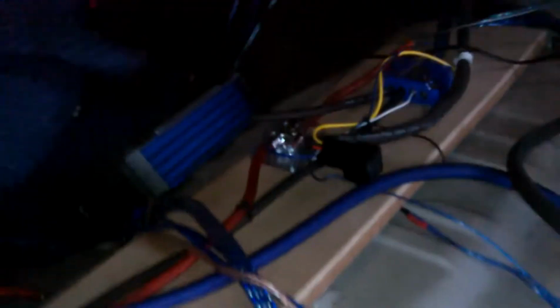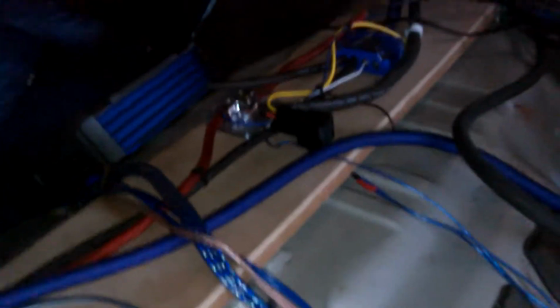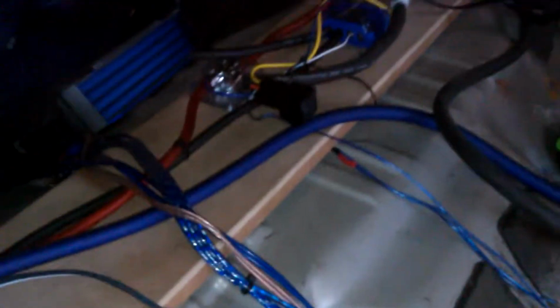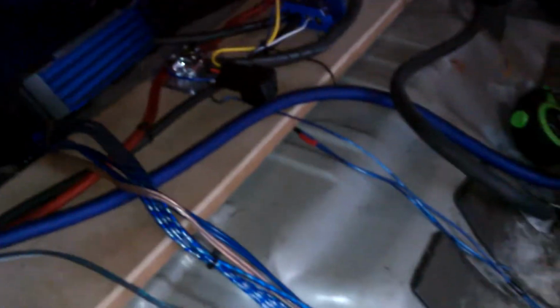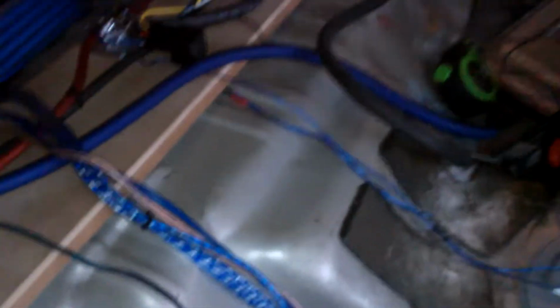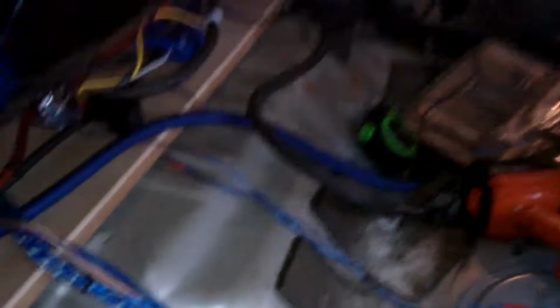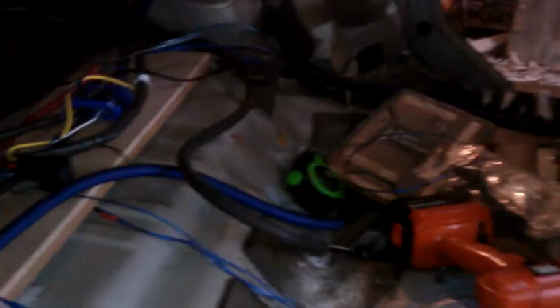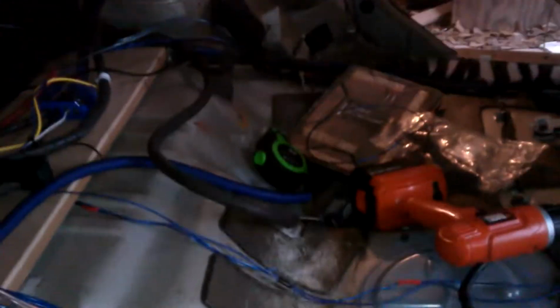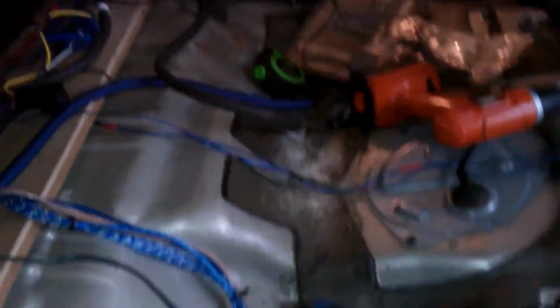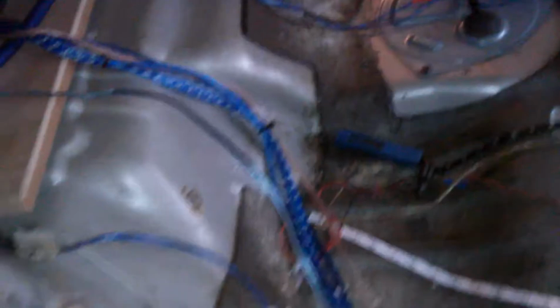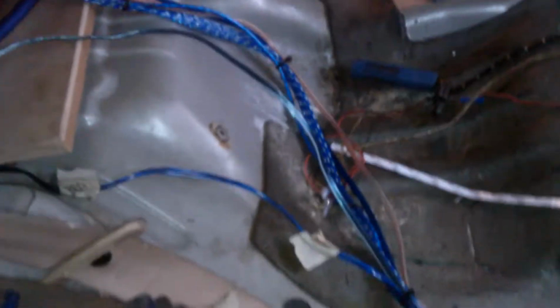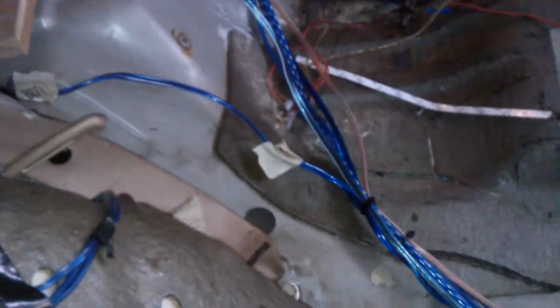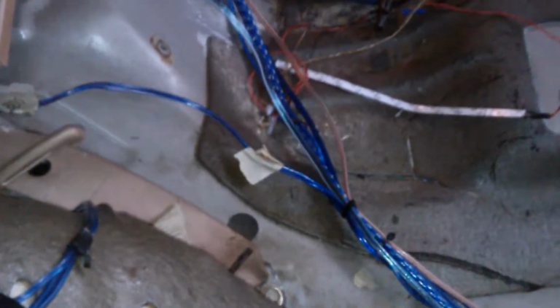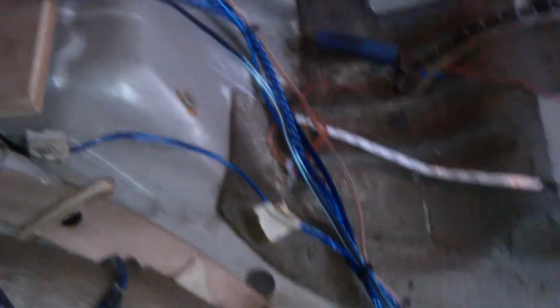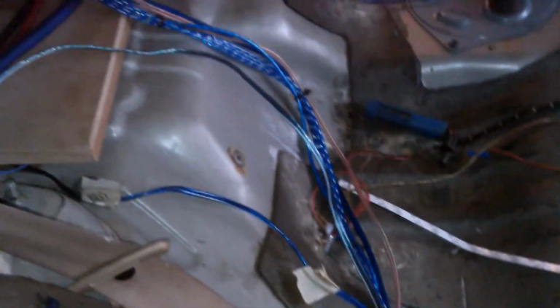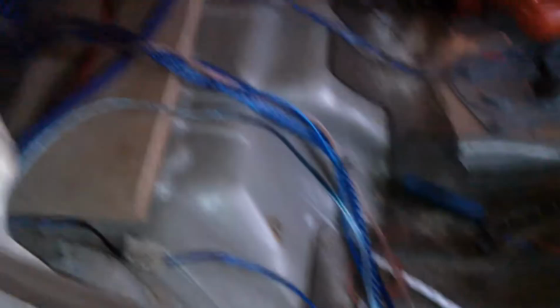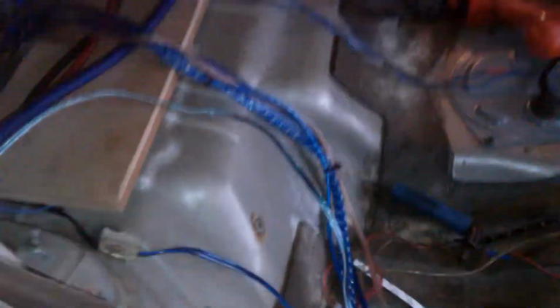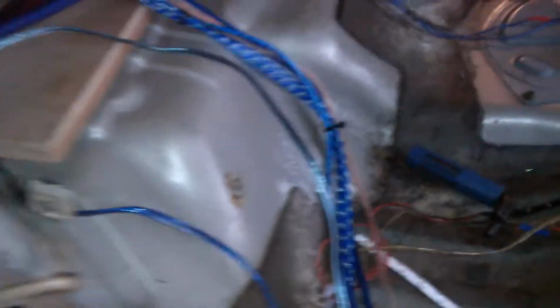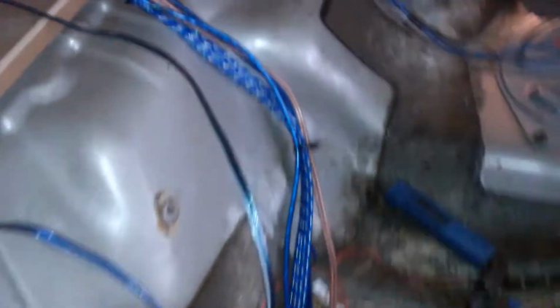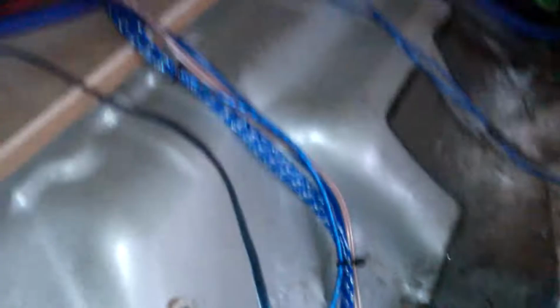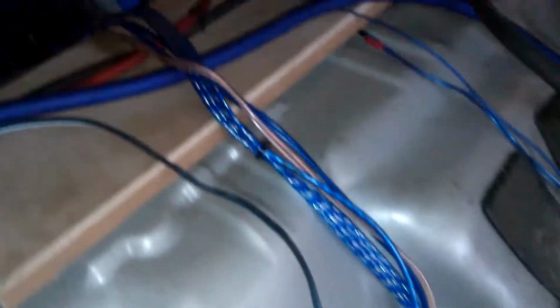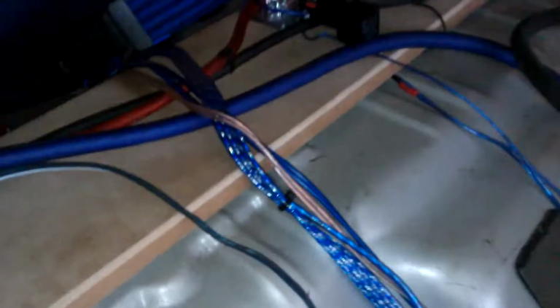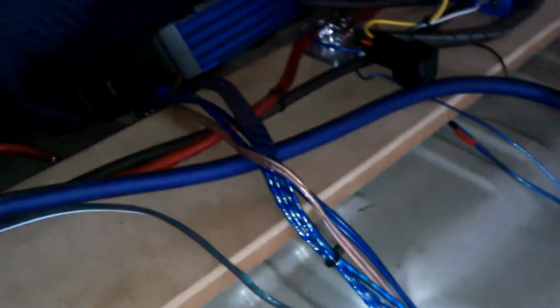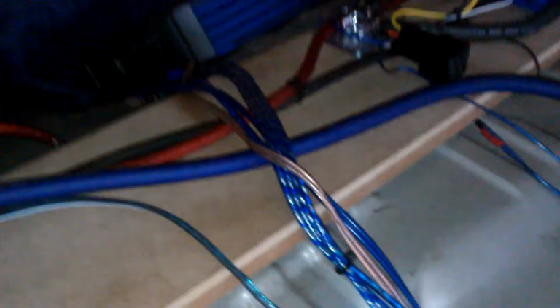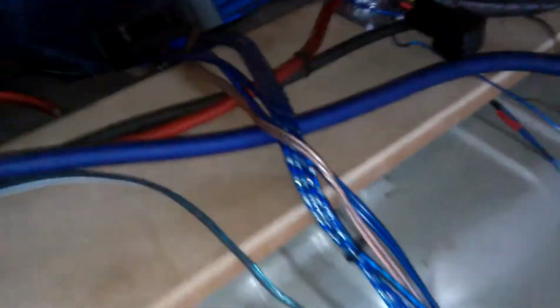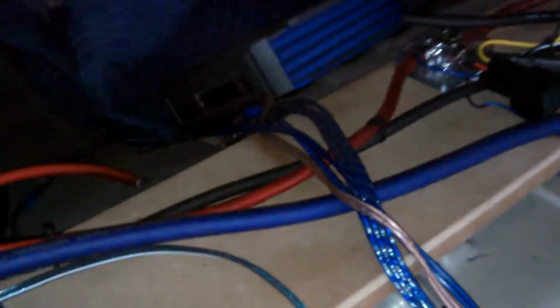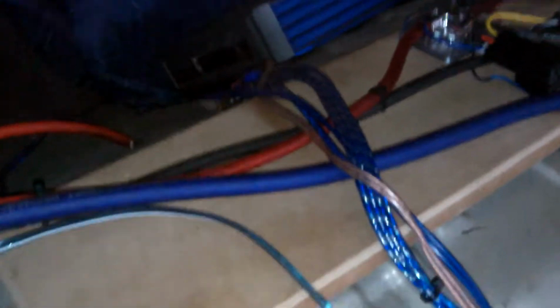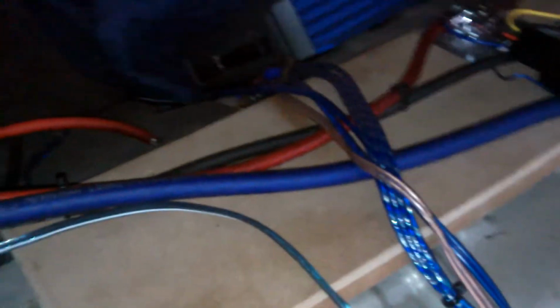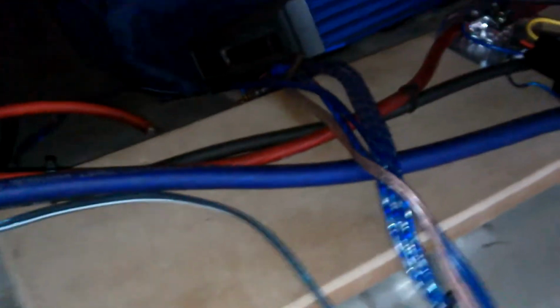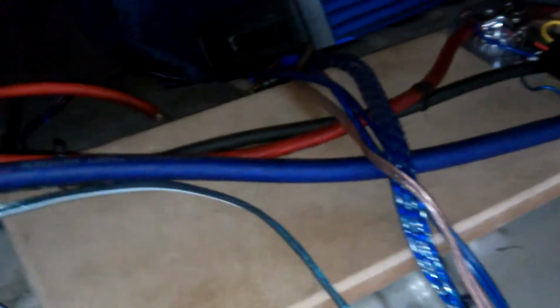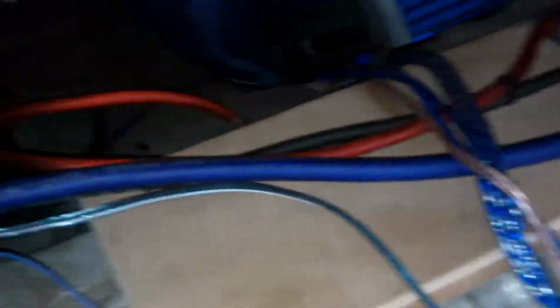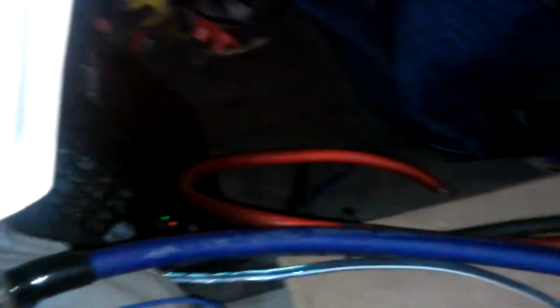All these wires might frighten some other people, but it's all in labeling baby. It ain't hard. Everything's already cut to the length and location where the amps are going to be.